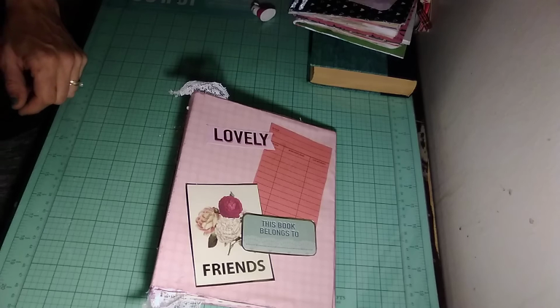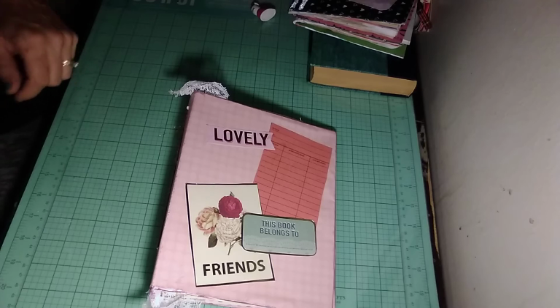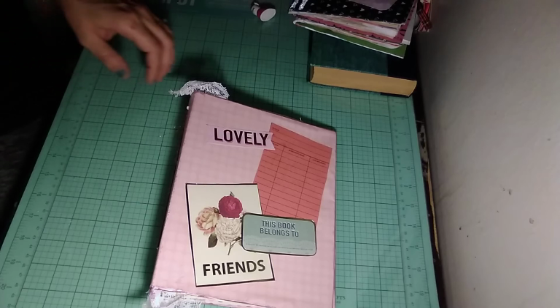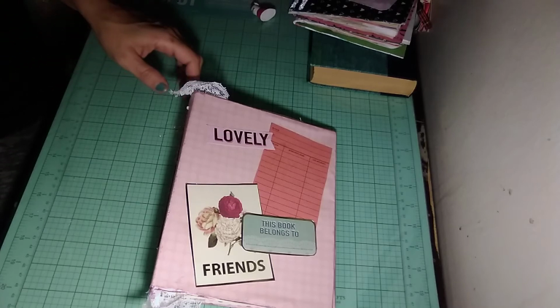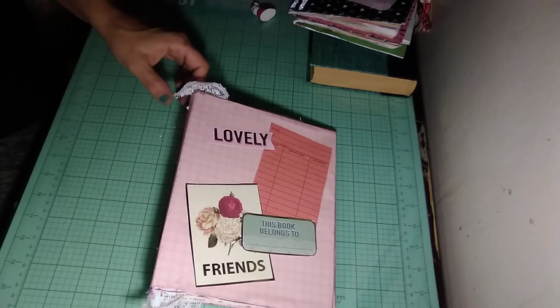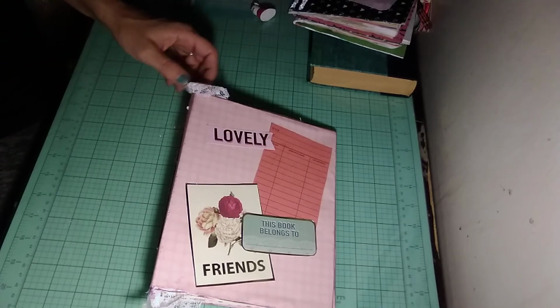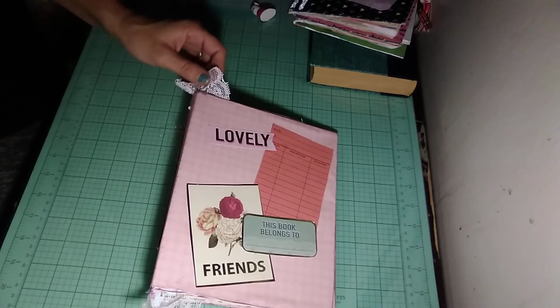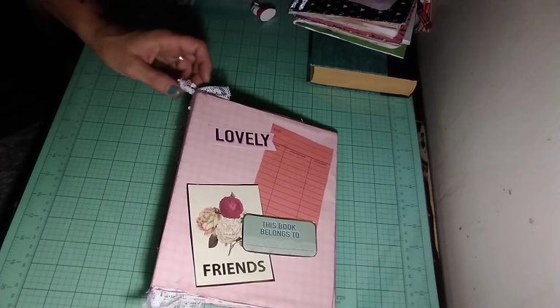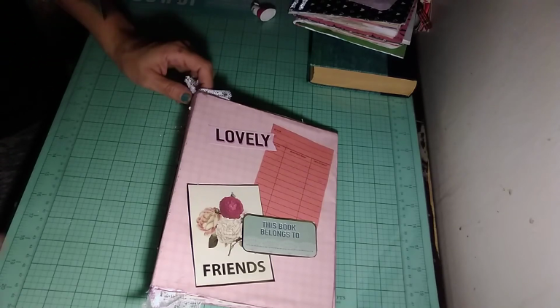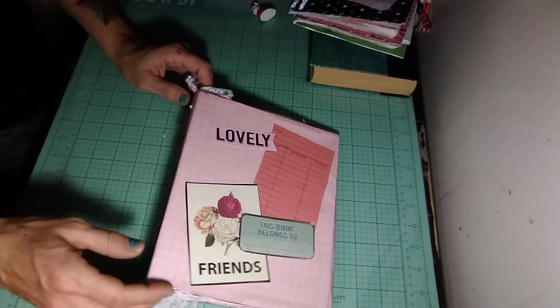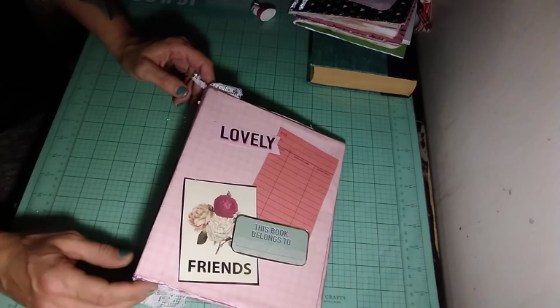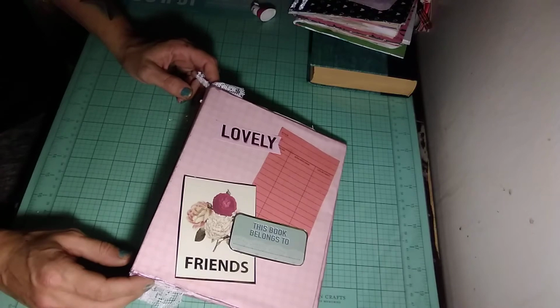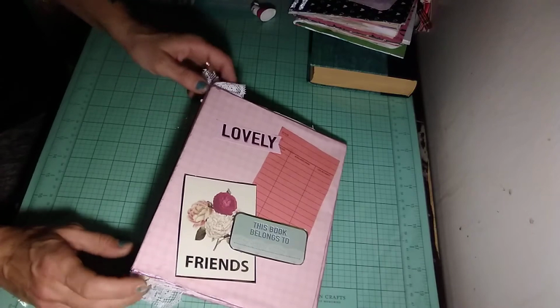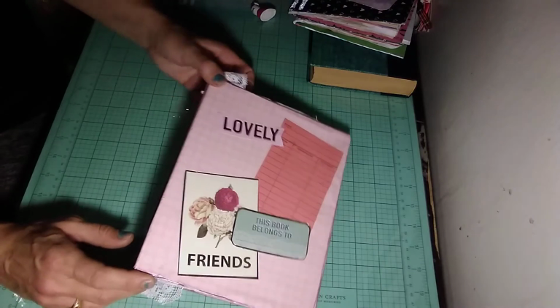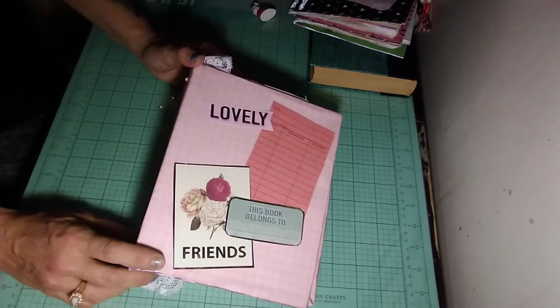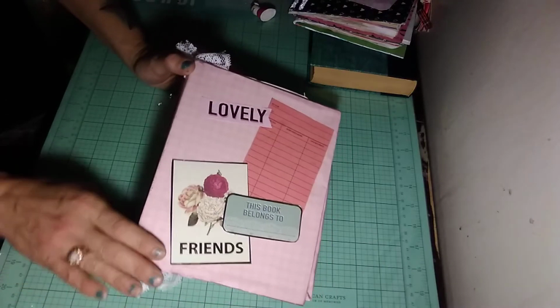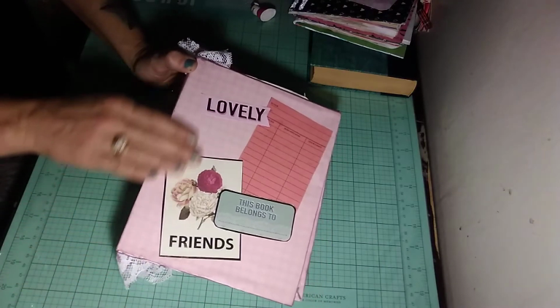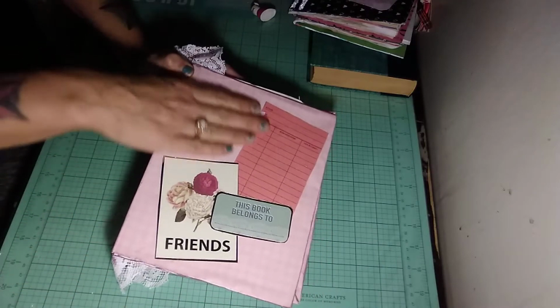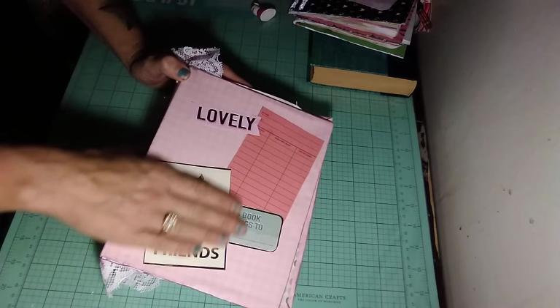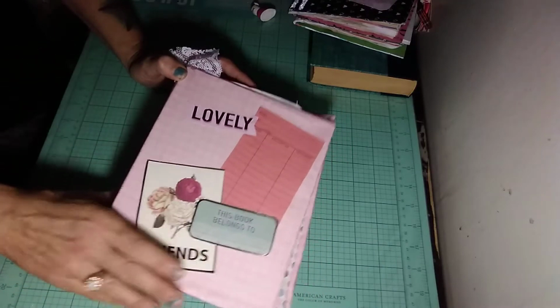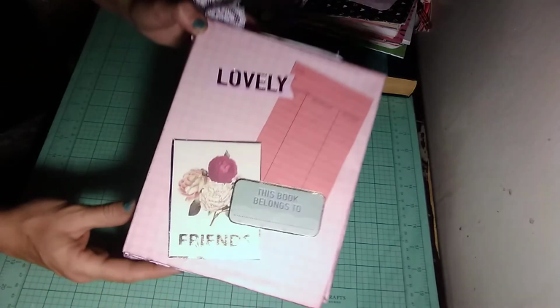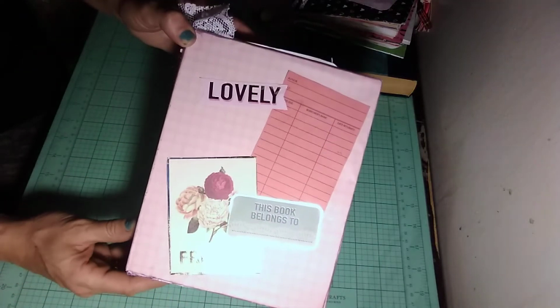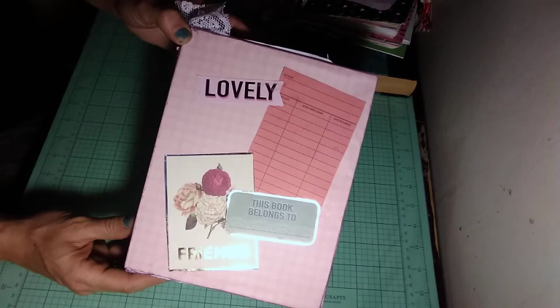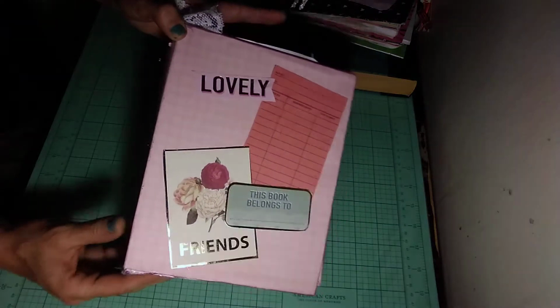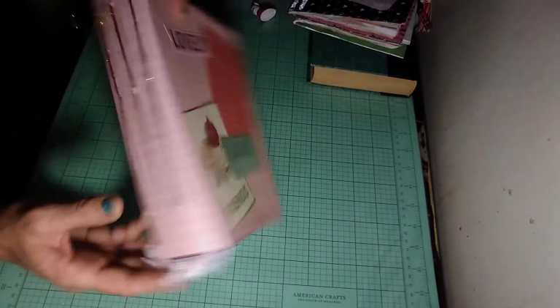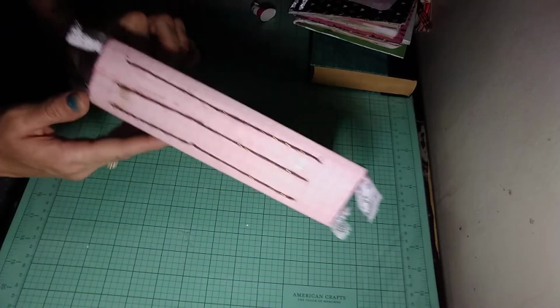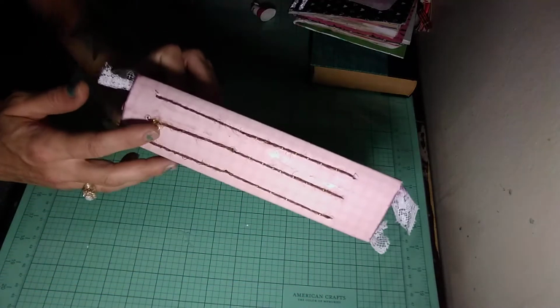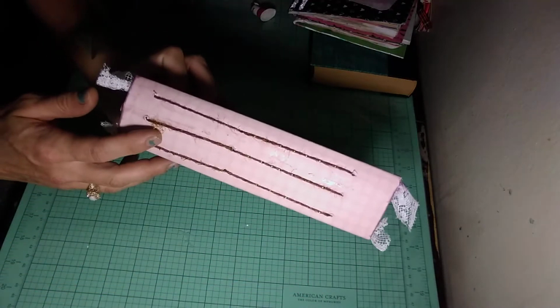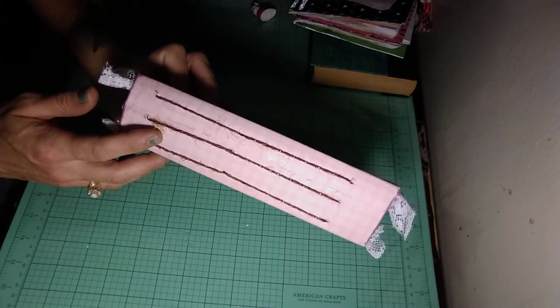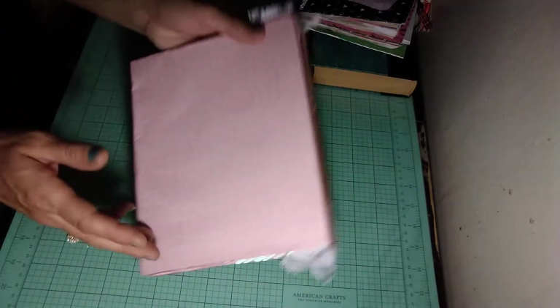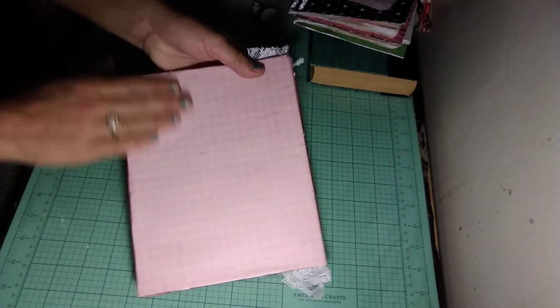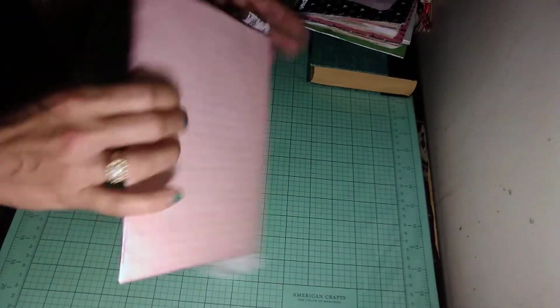Hey everybody, it's Jenny. I'm coming to share a journal that I finished and I just want to jump right in and show you guys. This is the cover and I just used some pieces of ephemera on the front. It has three sewn-in signatures. The back is plain.